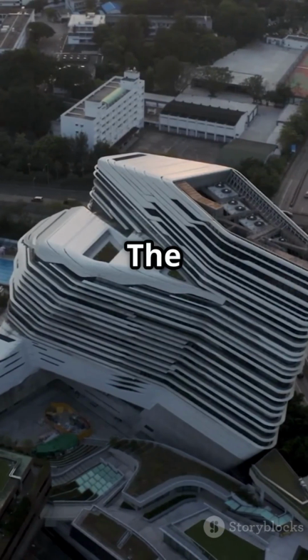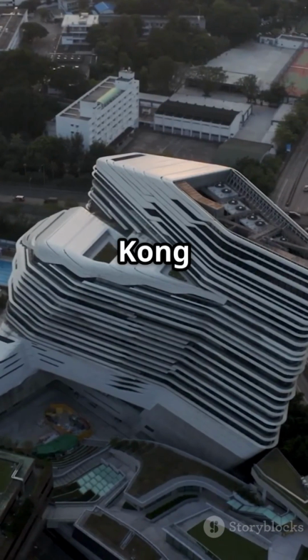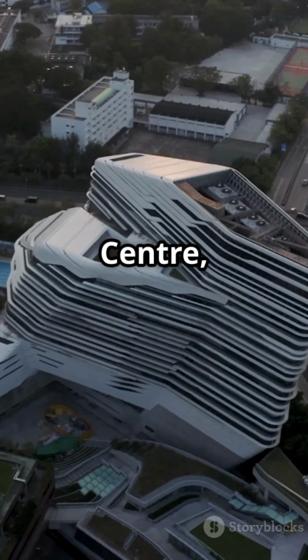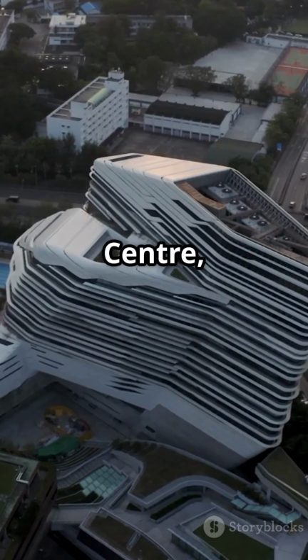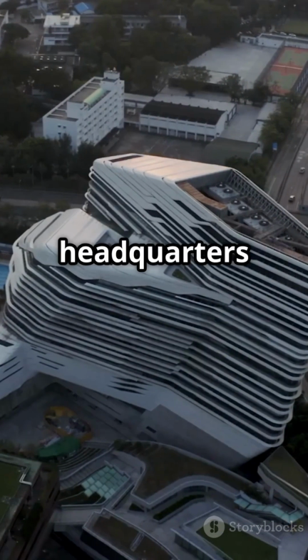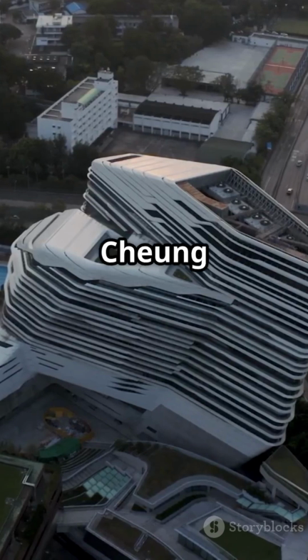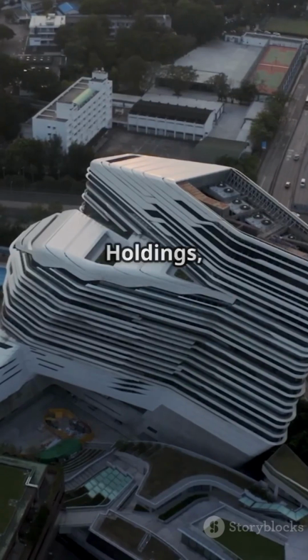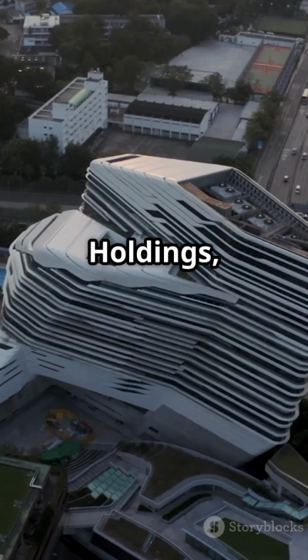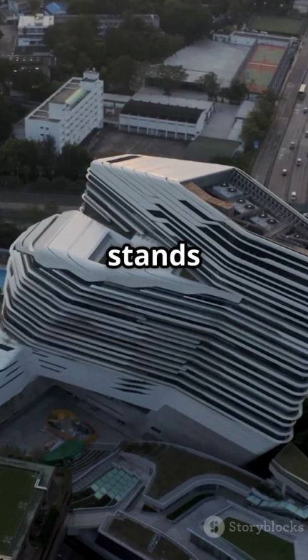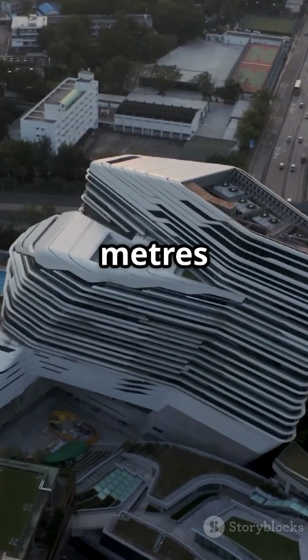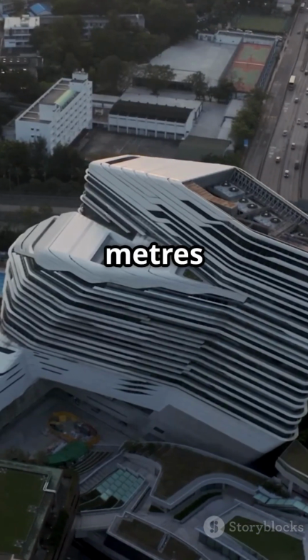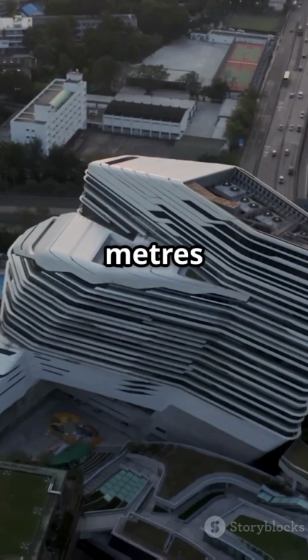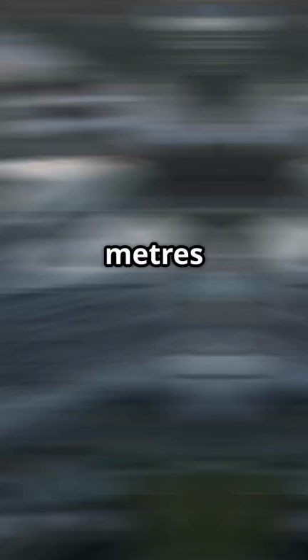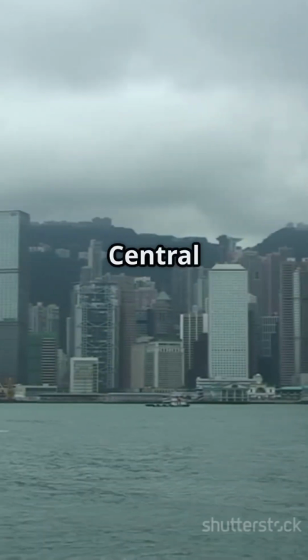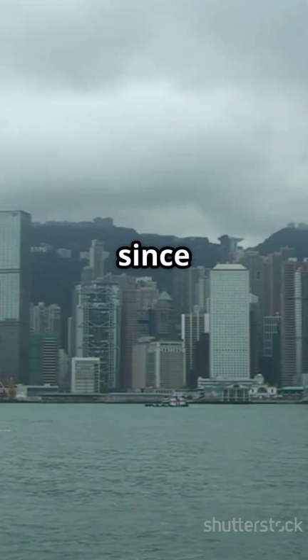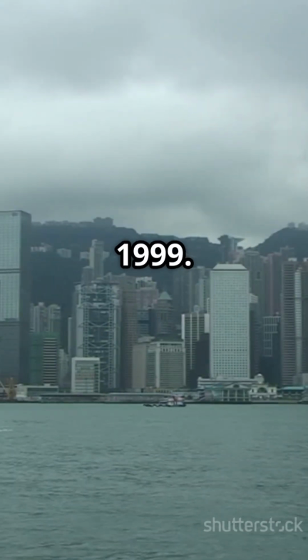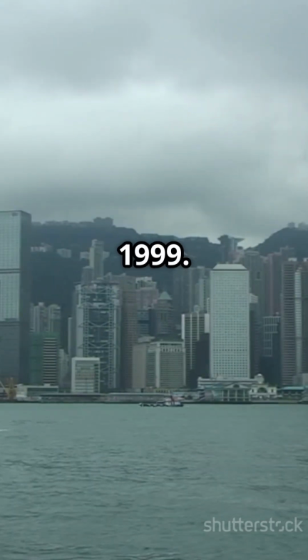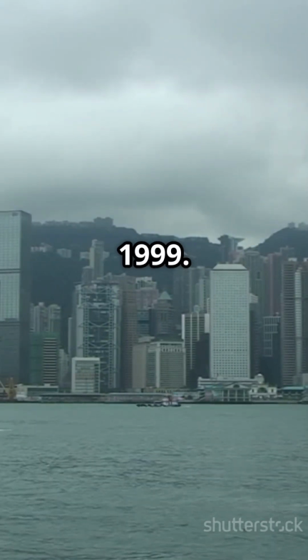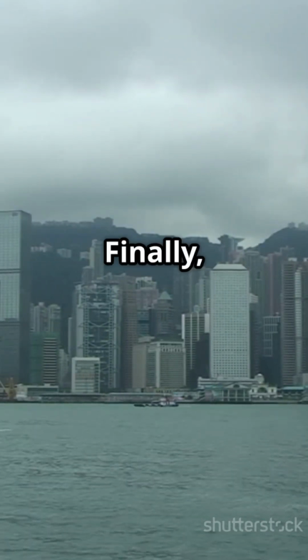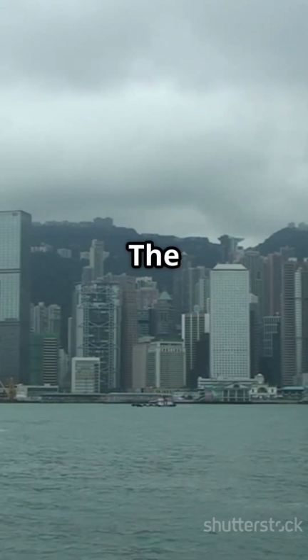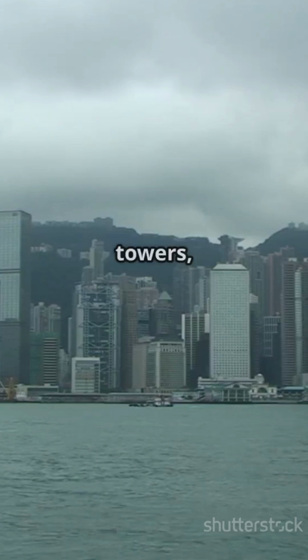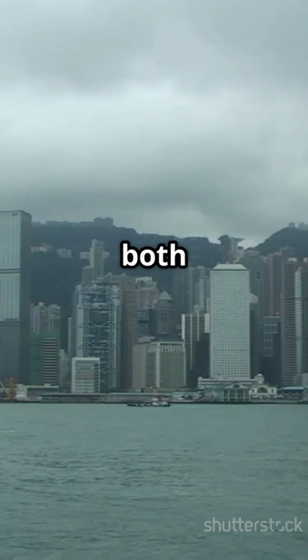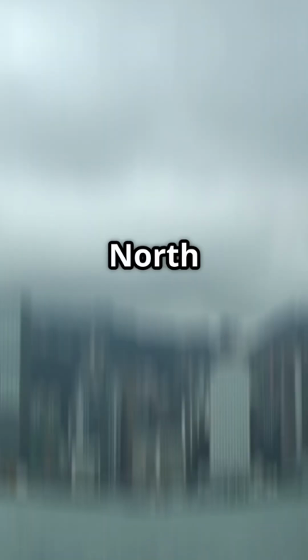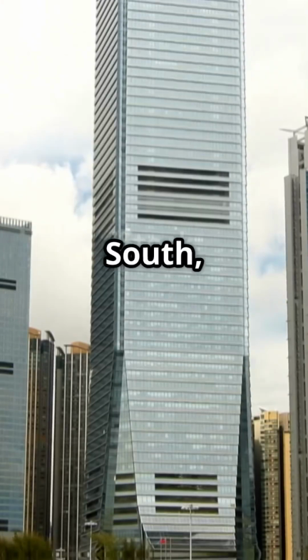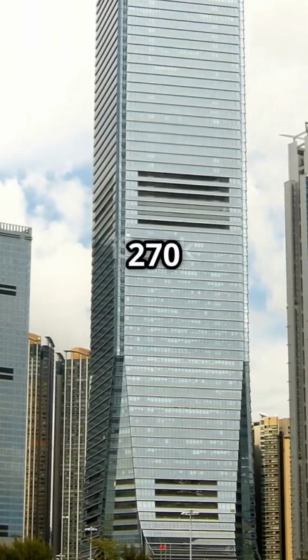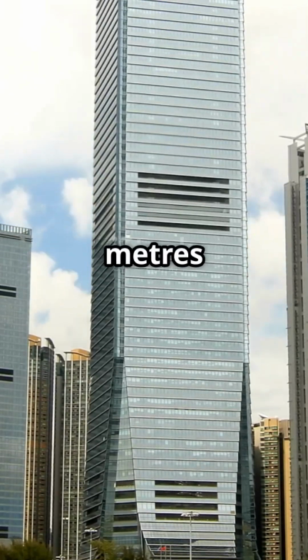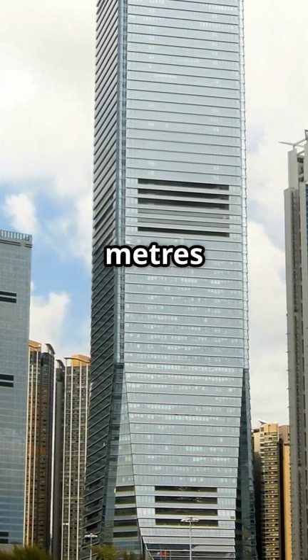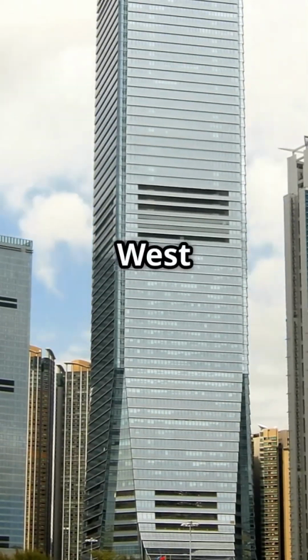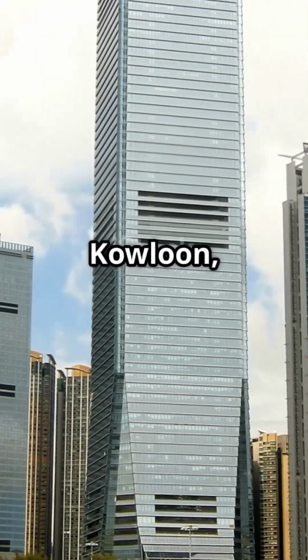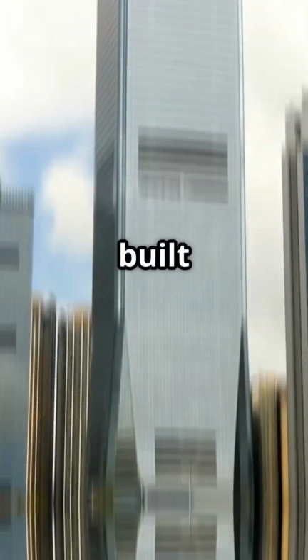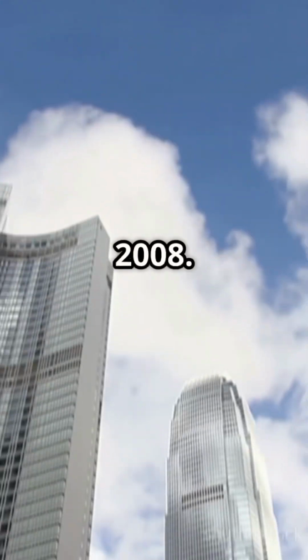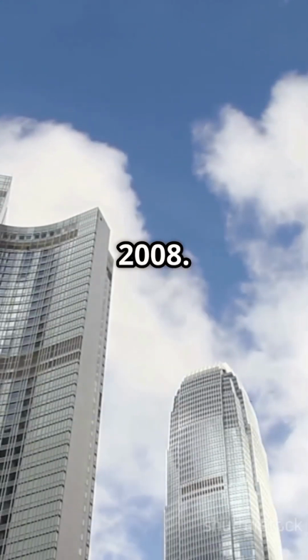The Cheung Kong Center, headquarters of Cheung Kong Holdings, stands 283 meters tall in Central since 1999. Finally, the Cullinan Towers, both north and south, at 270 meters in West Kowloon, built in 2008.